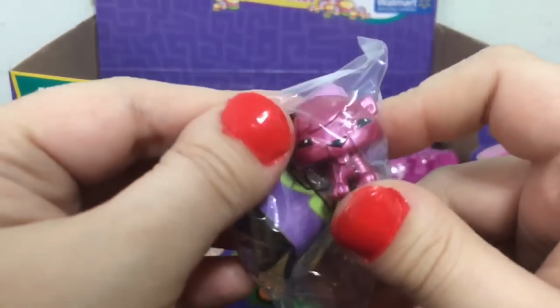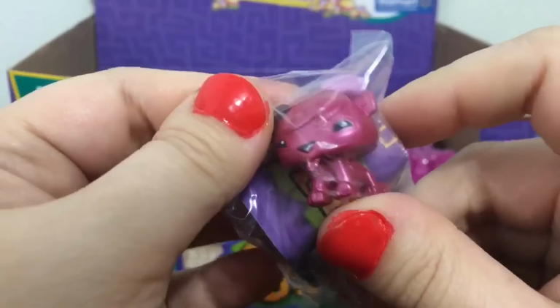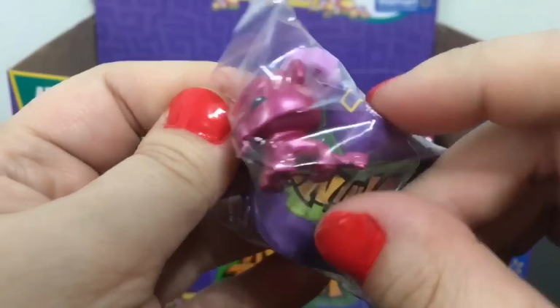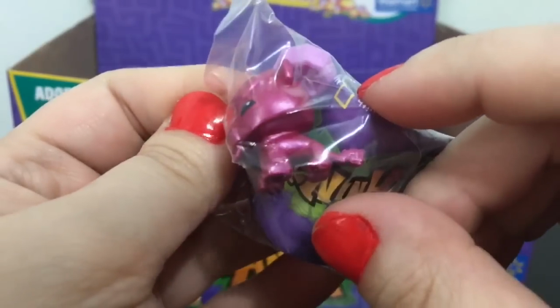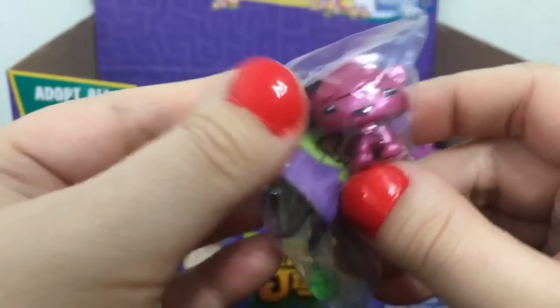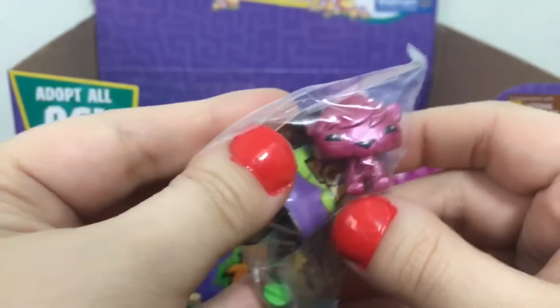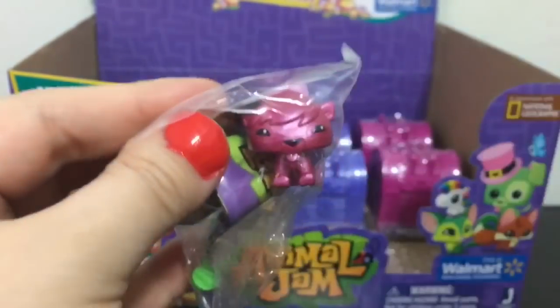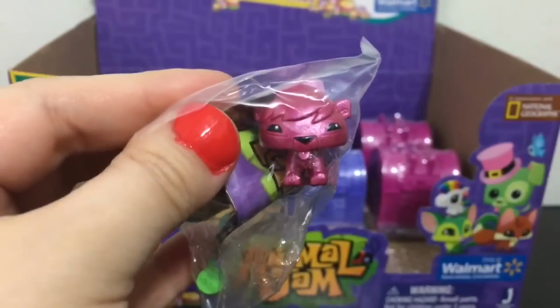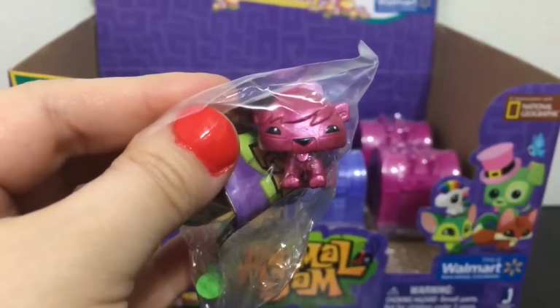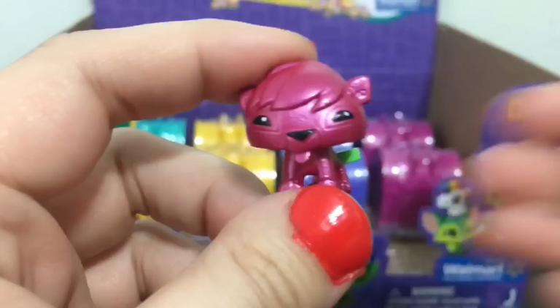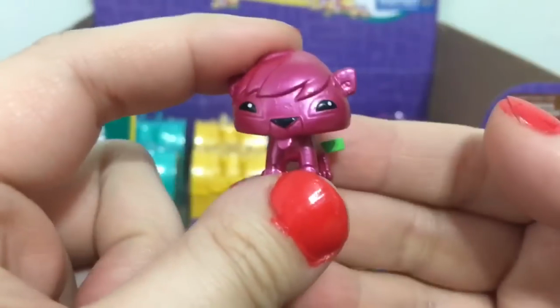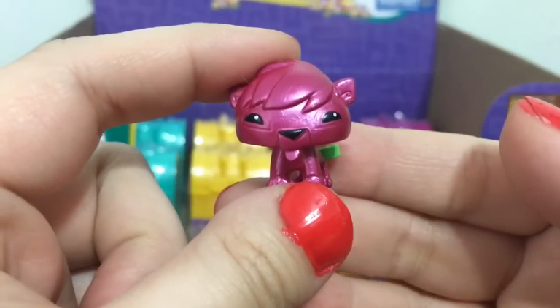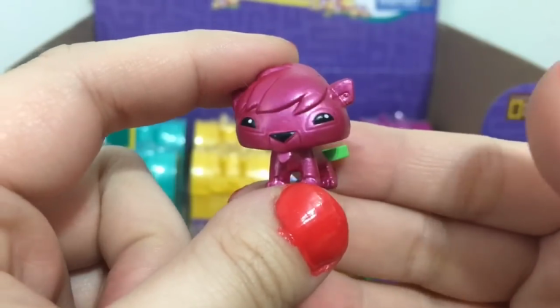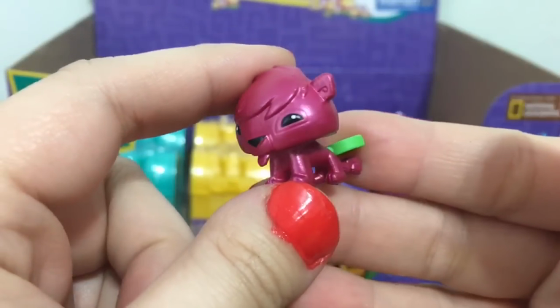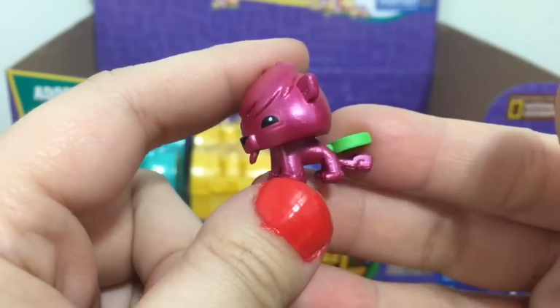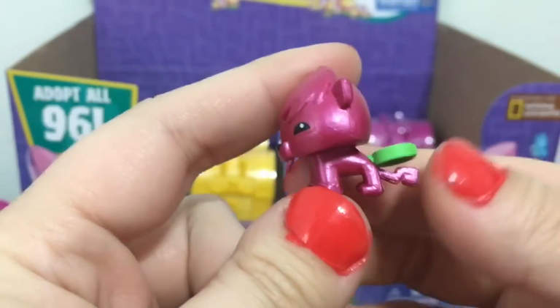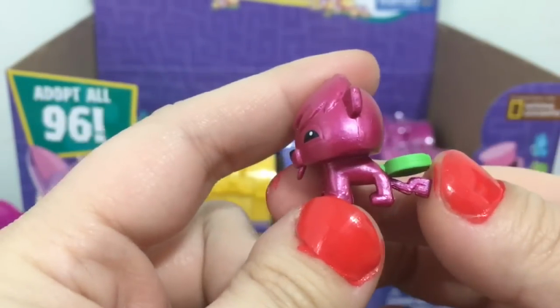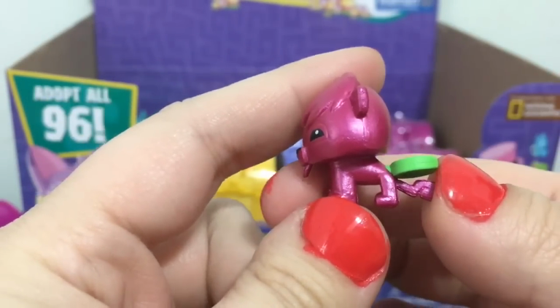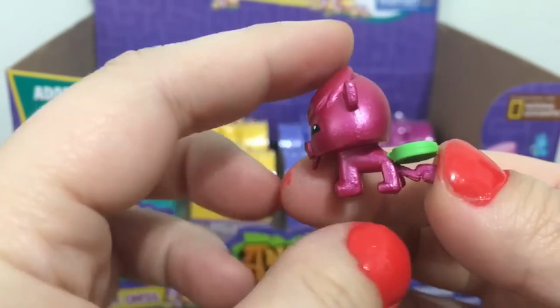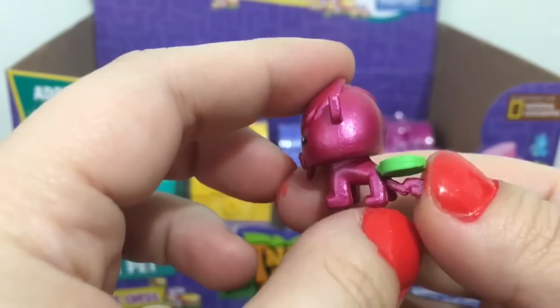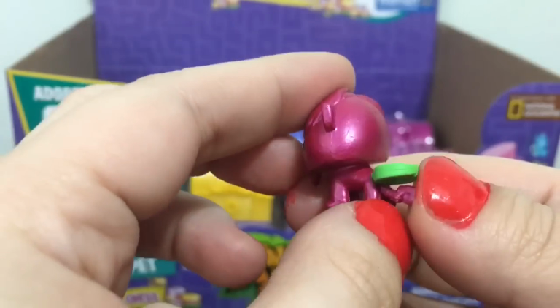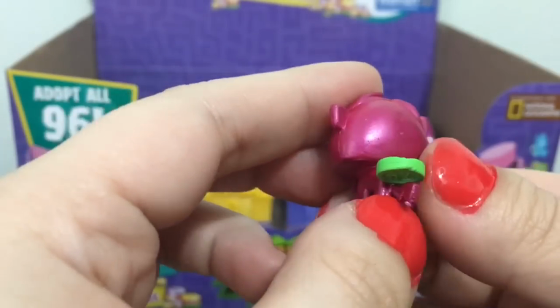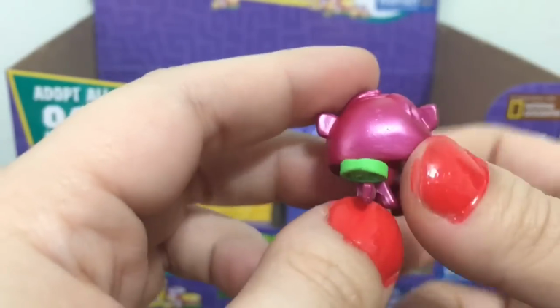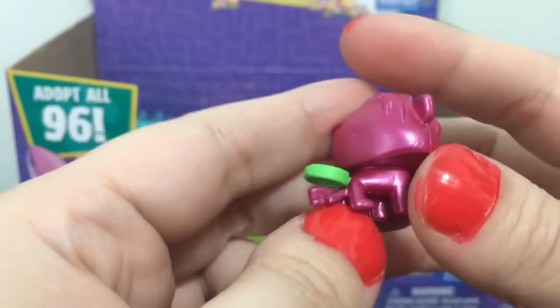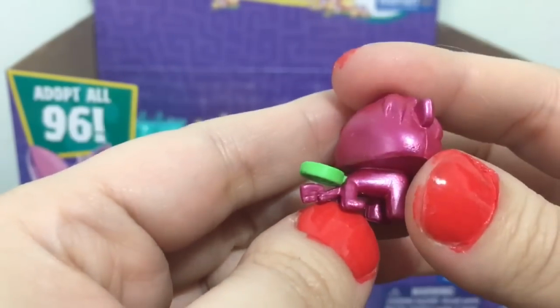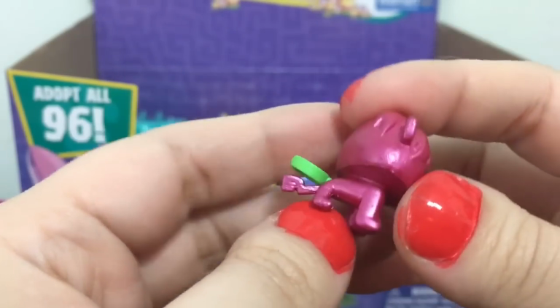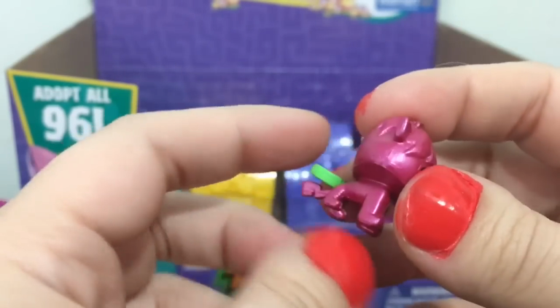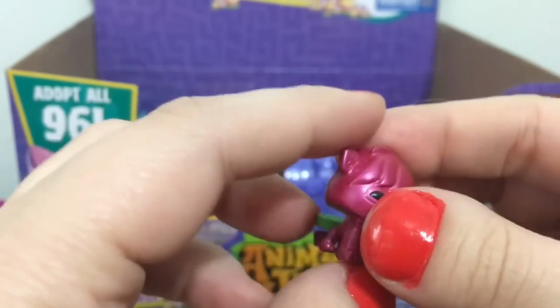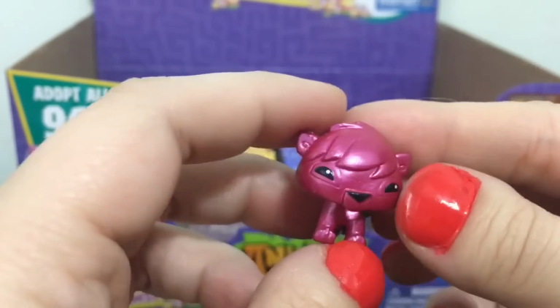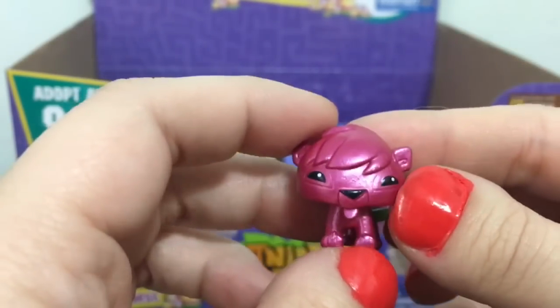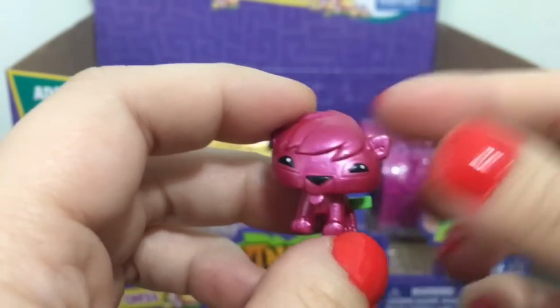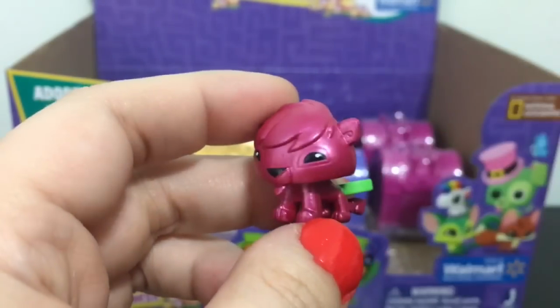And we have this dog, I think. This one's name is Speedy Drop. I can't really tell what kind of animal it's supposed to be — the tail kind of looks like a cat tail, so maybe some sort of cat.